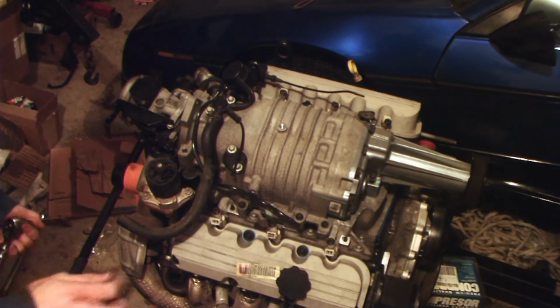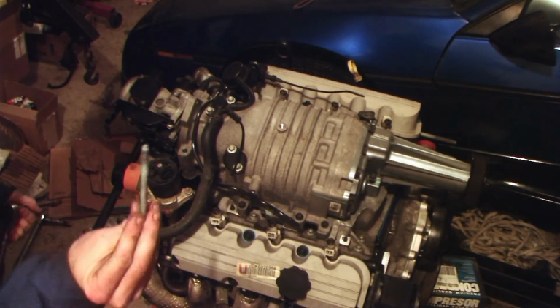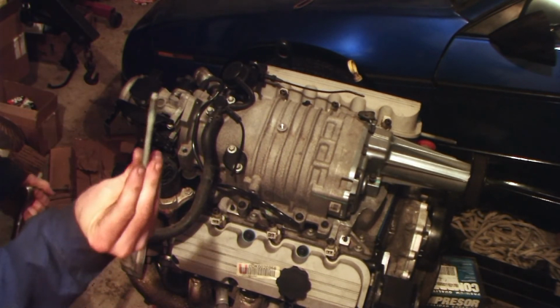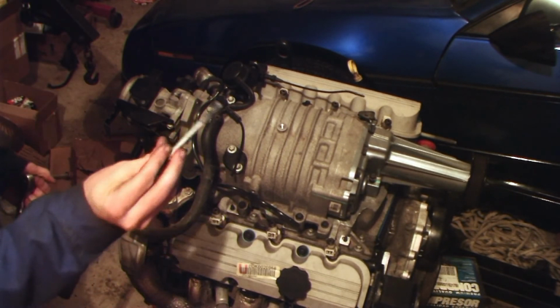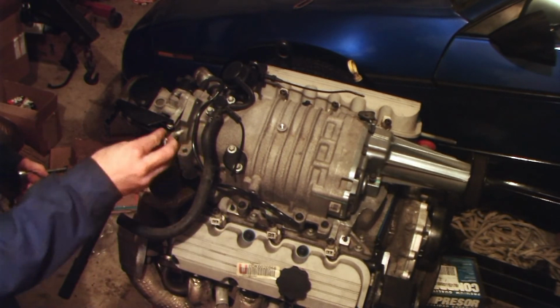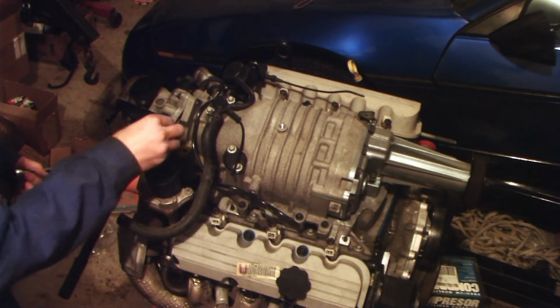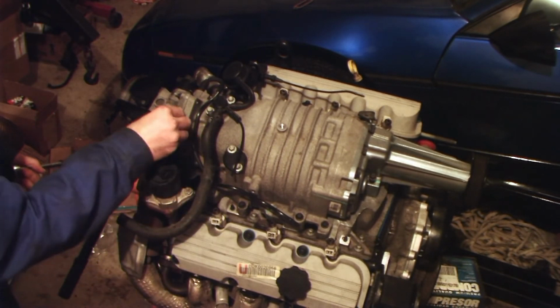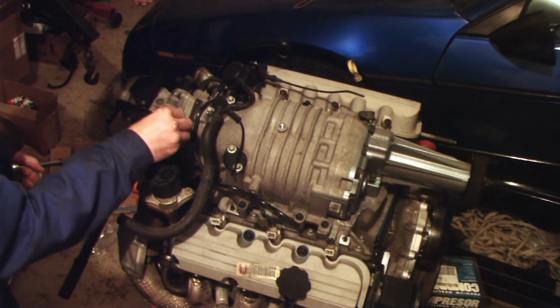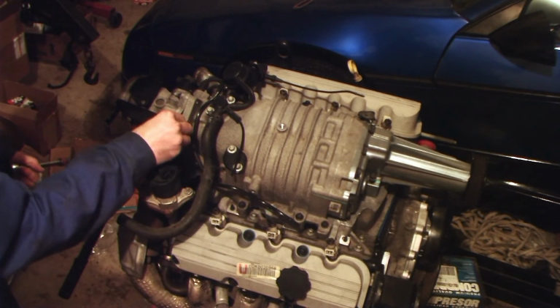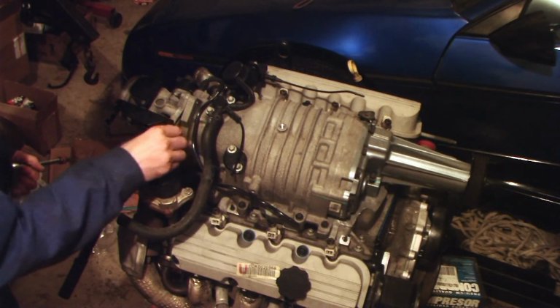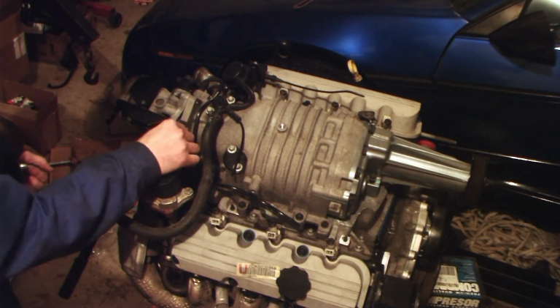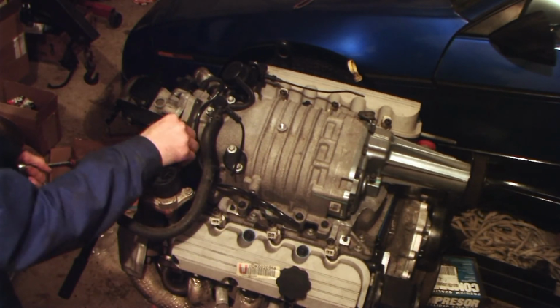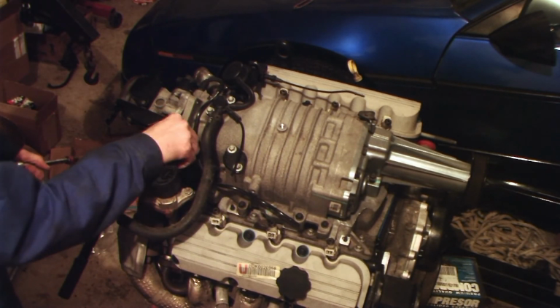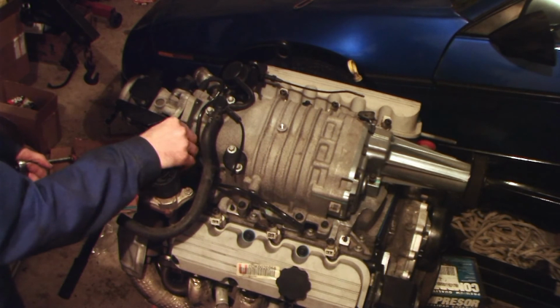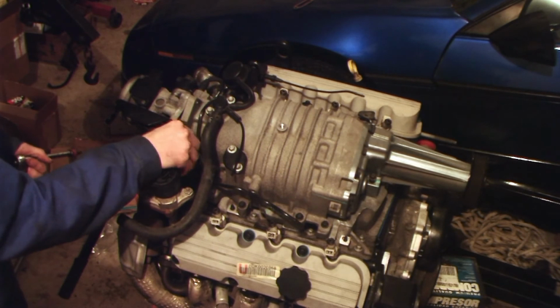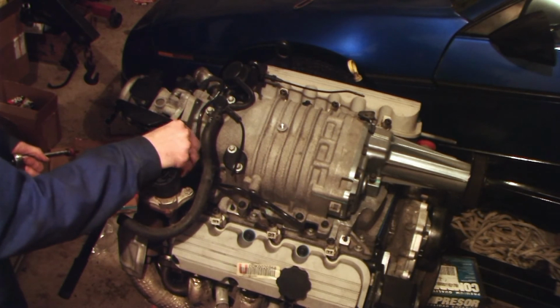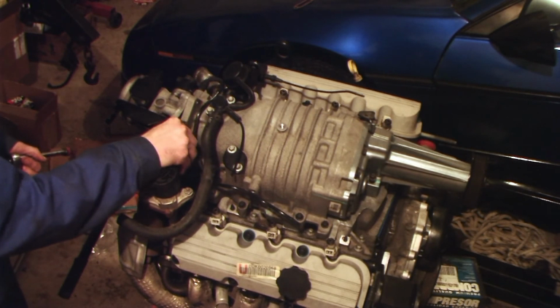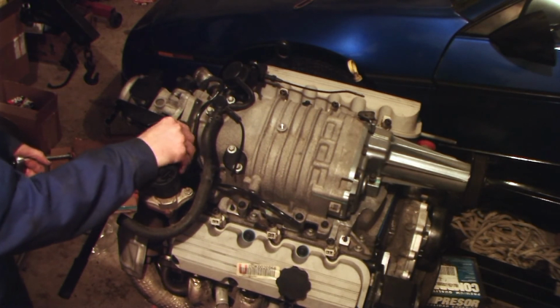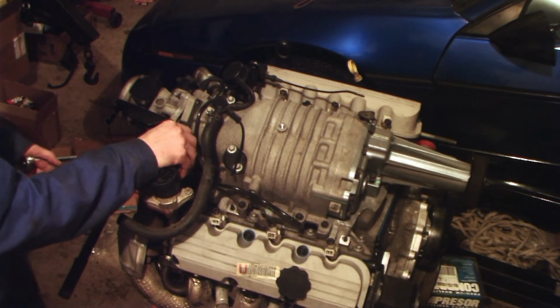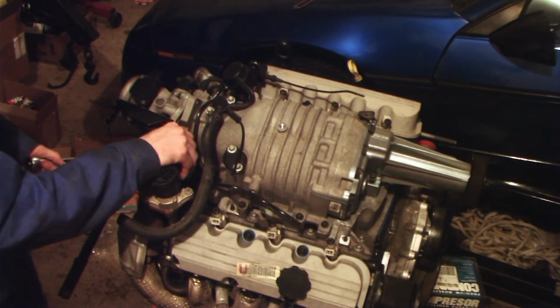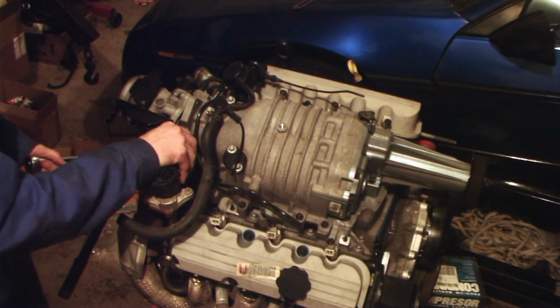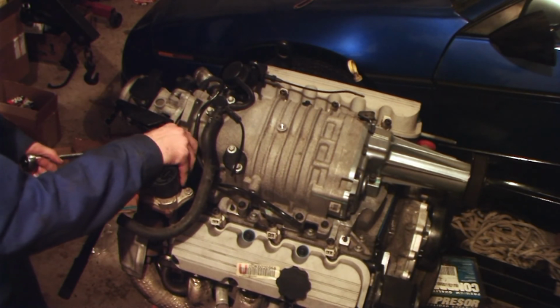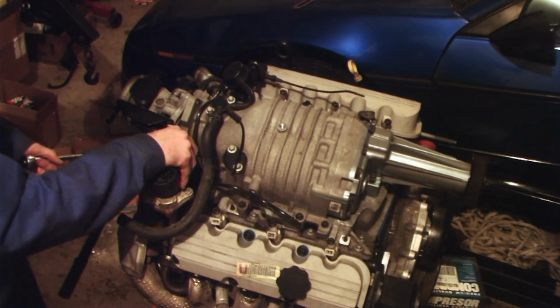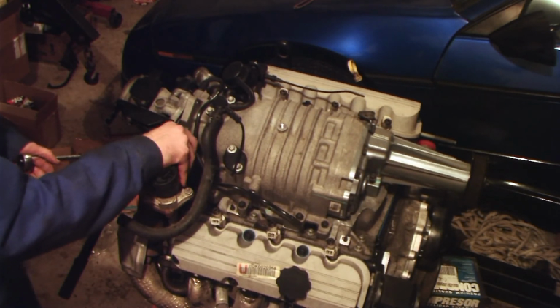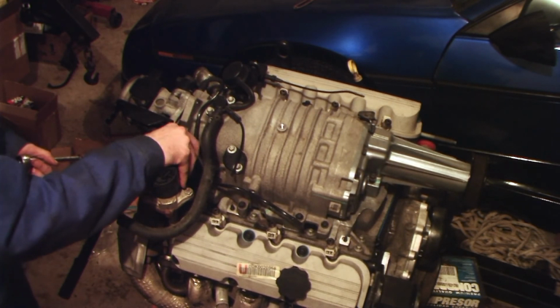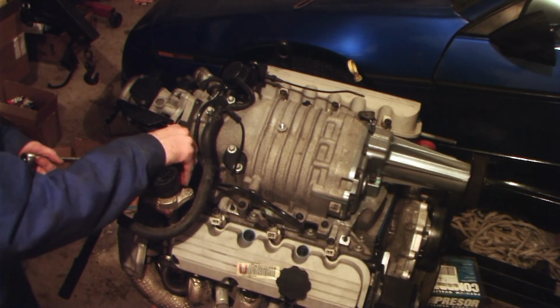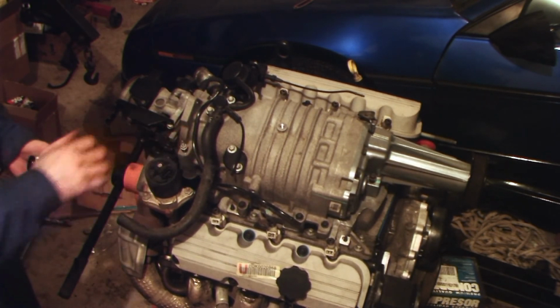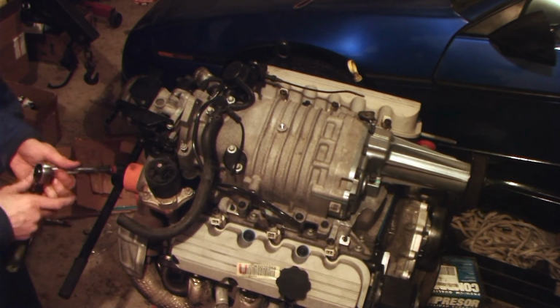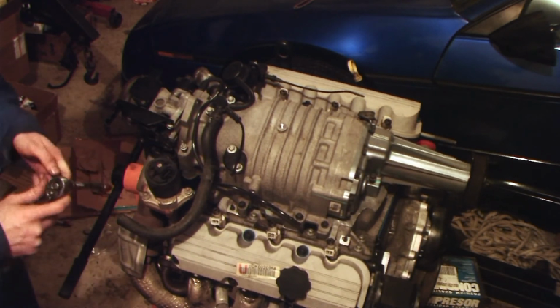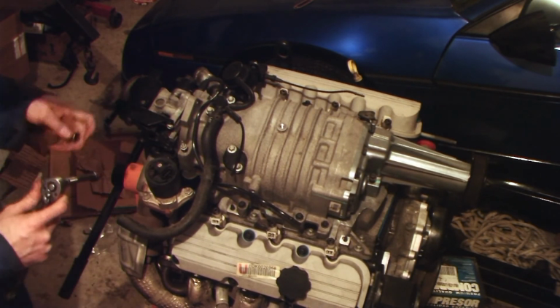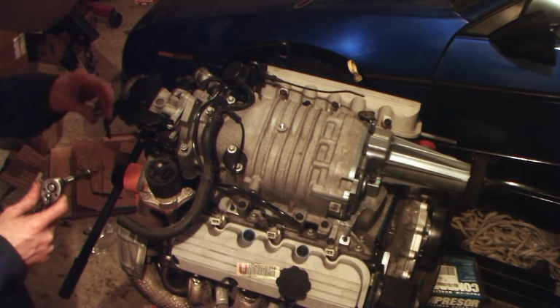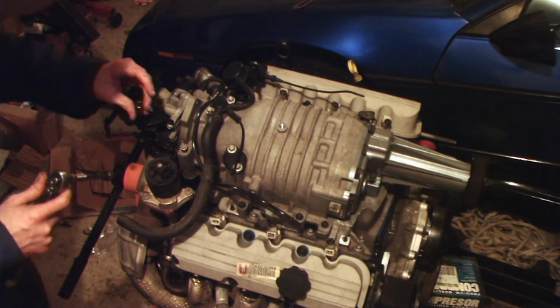And now we're going to put the intake bolt on — it also holds the EGR heat shield in.